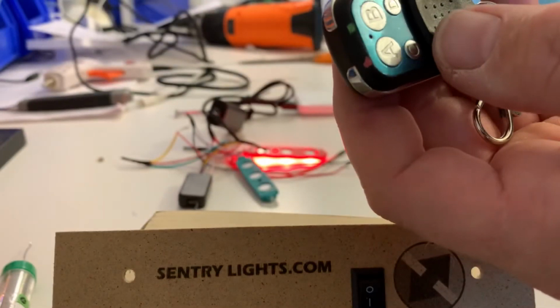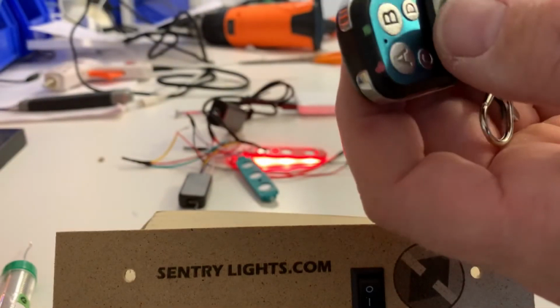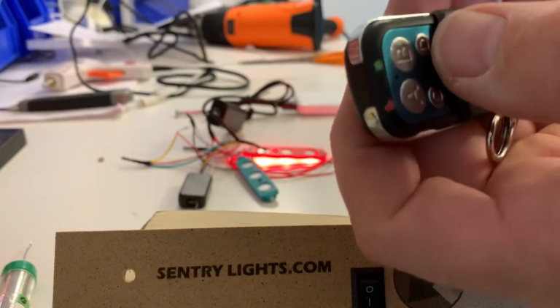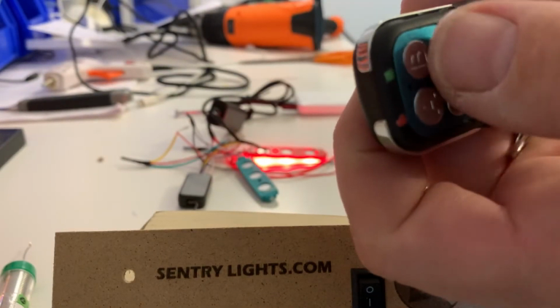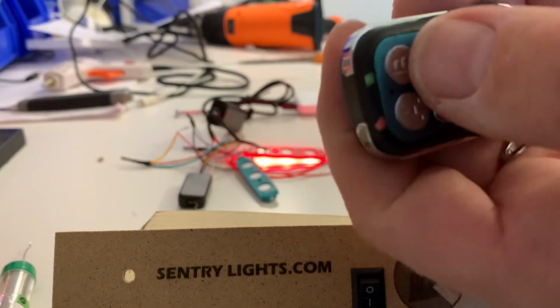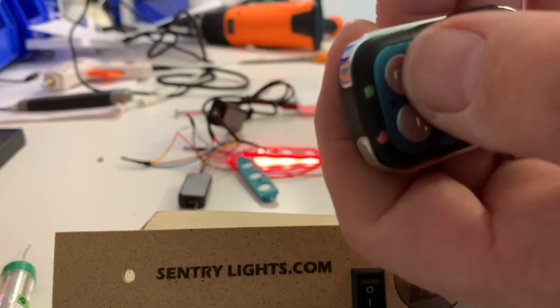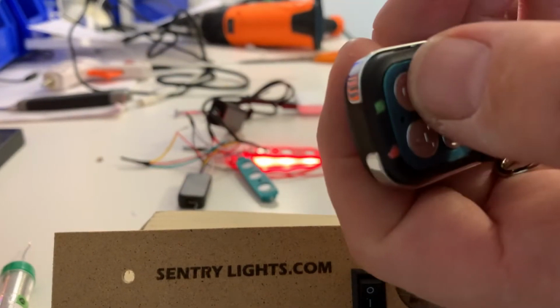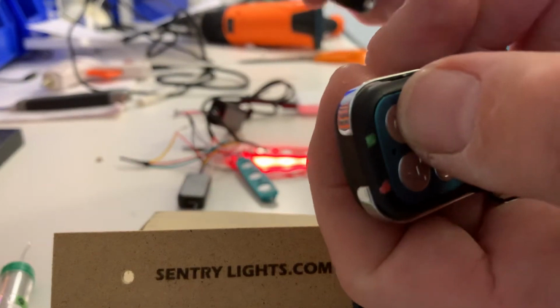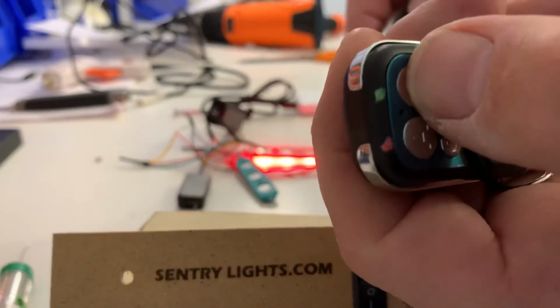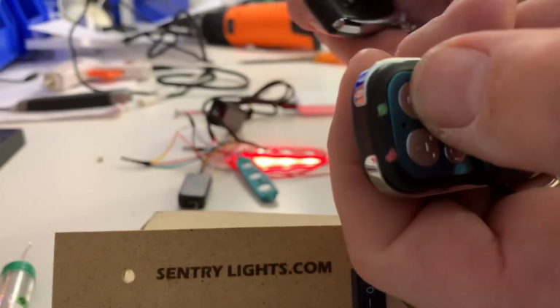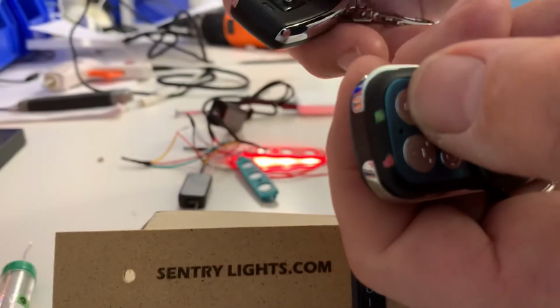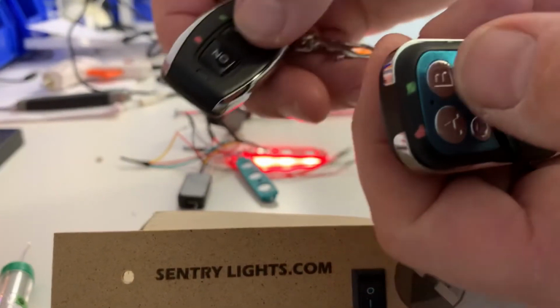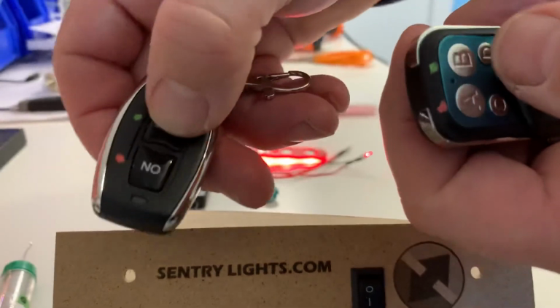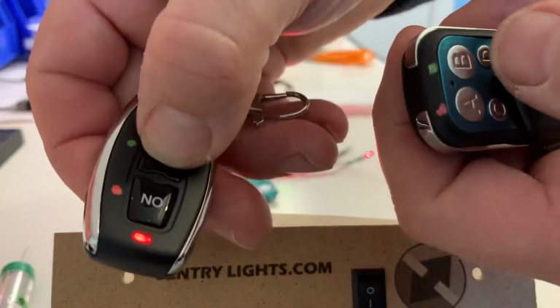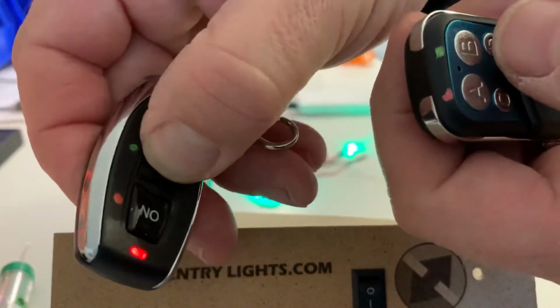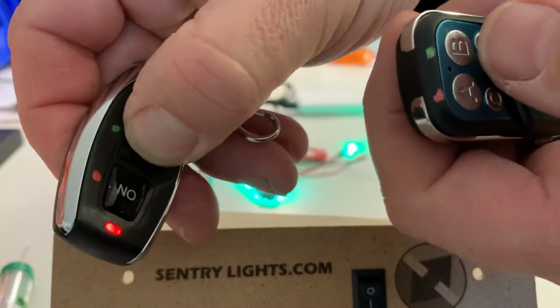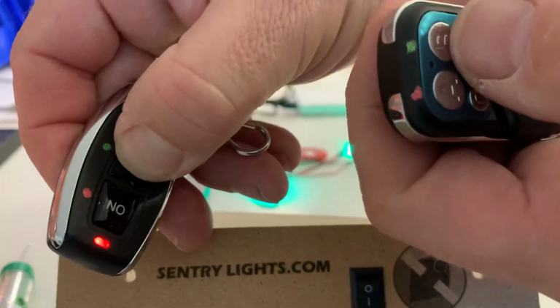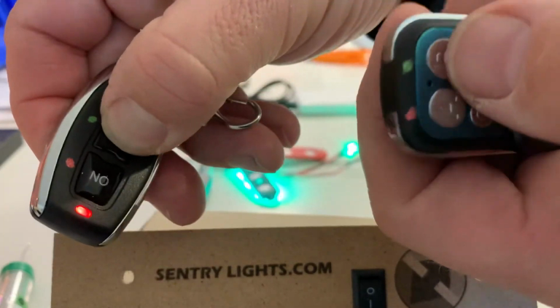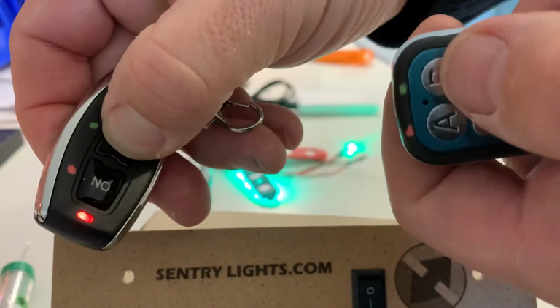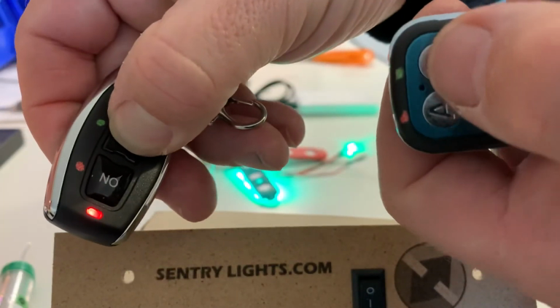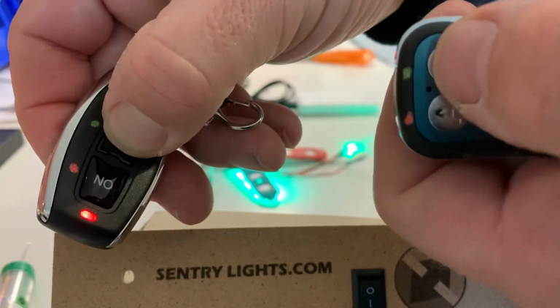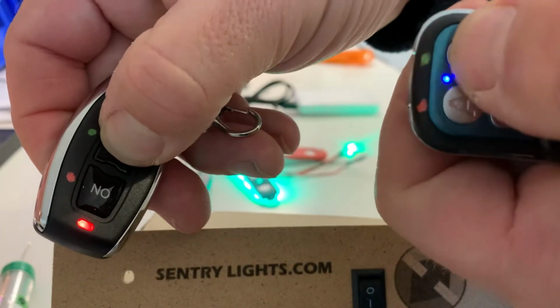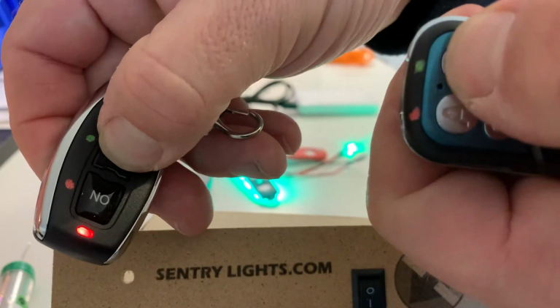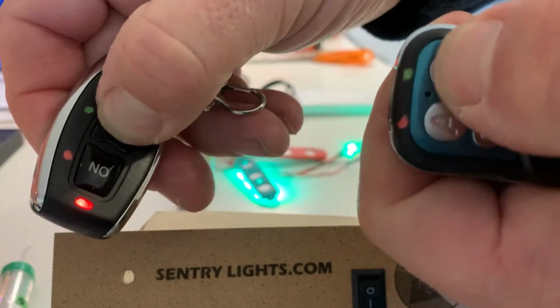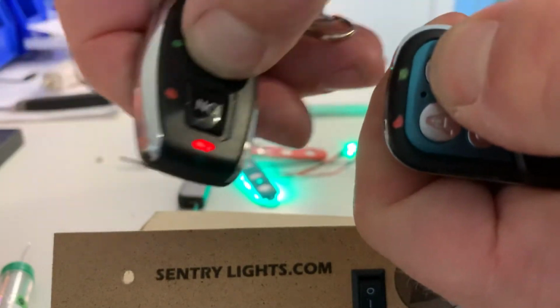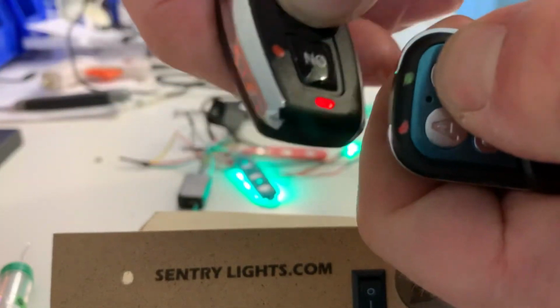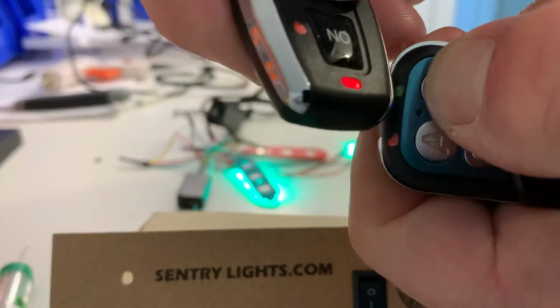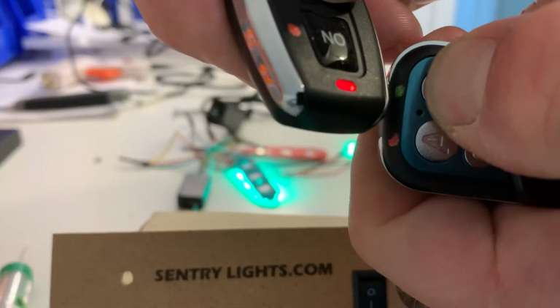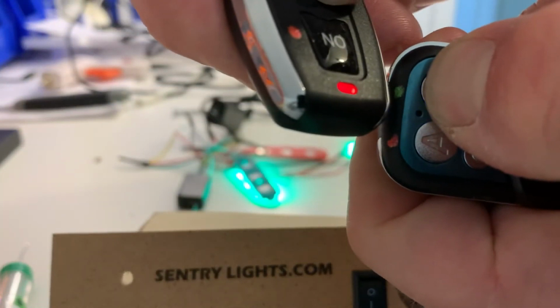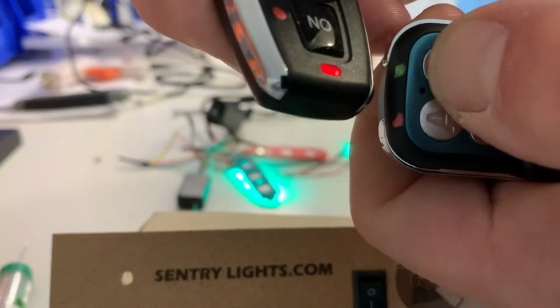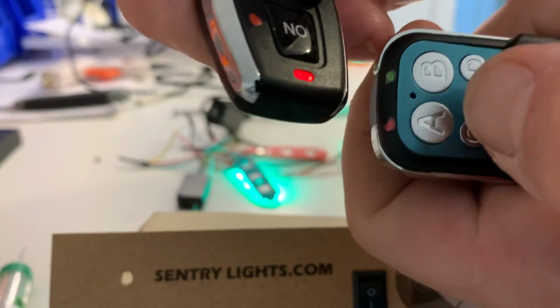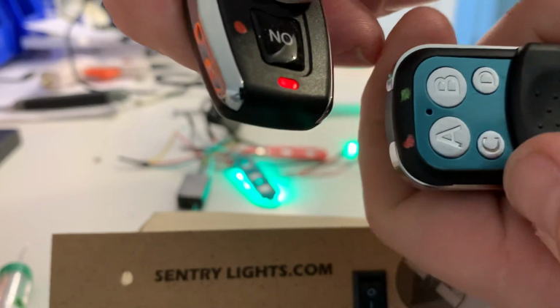Now I'm going to do the same for button B. Hold down button B — nothing's happening. Move it closer, now it's working.